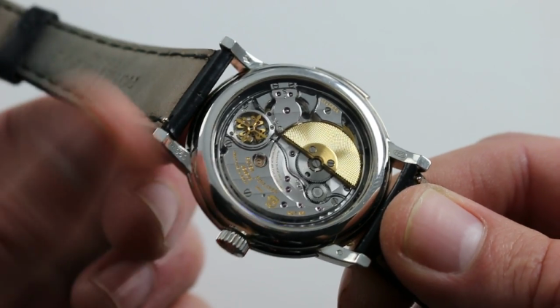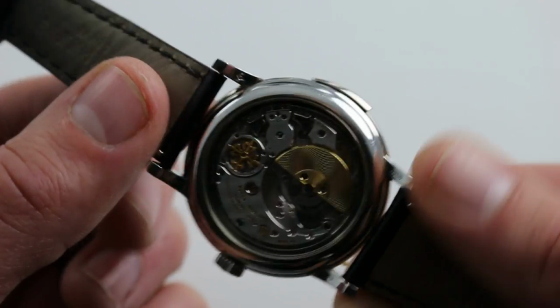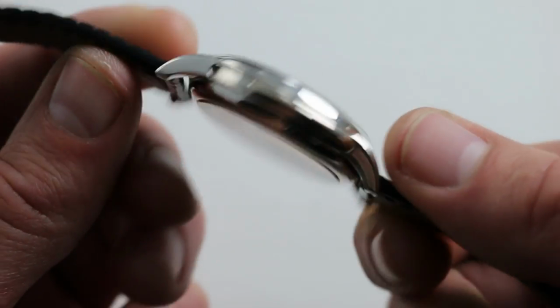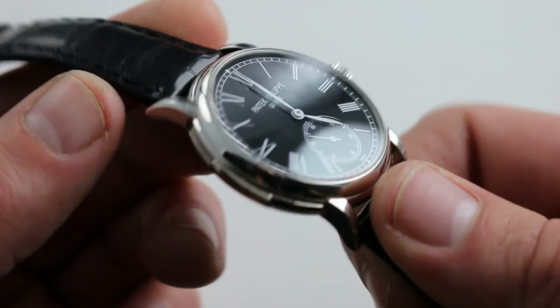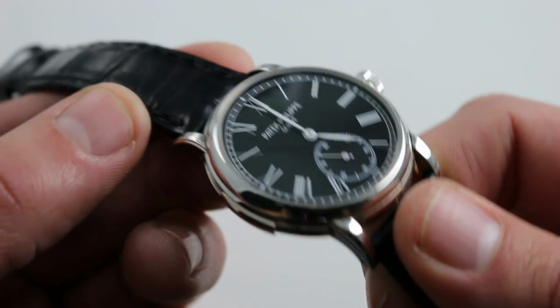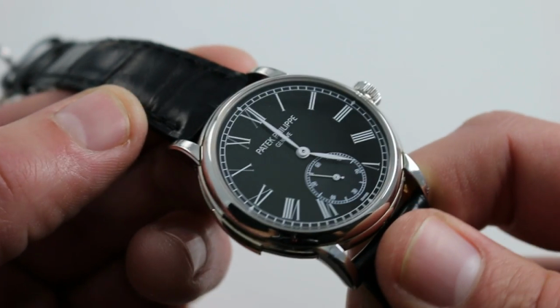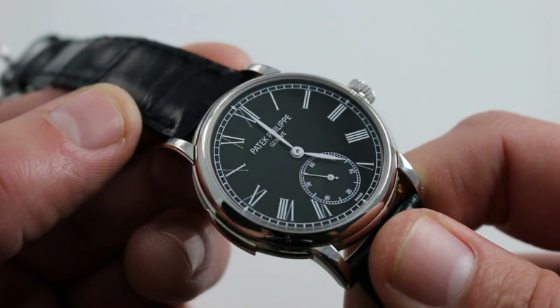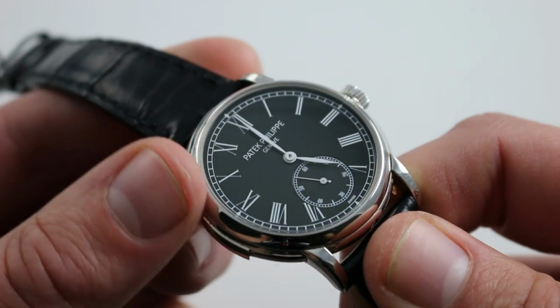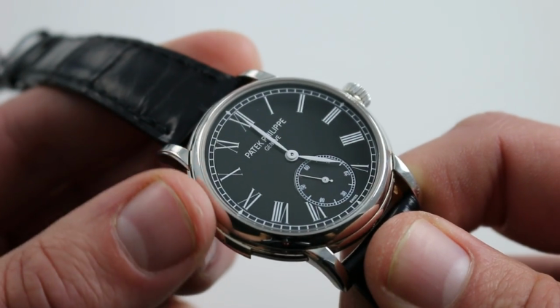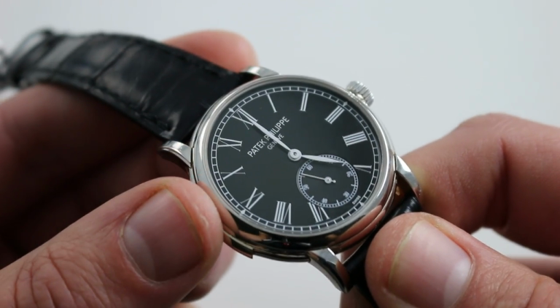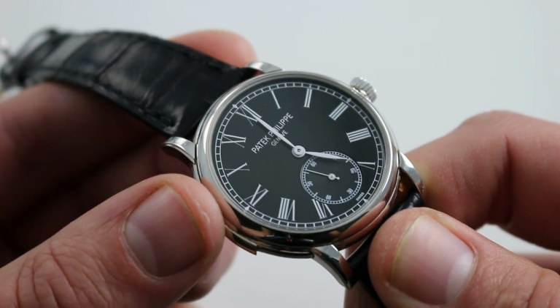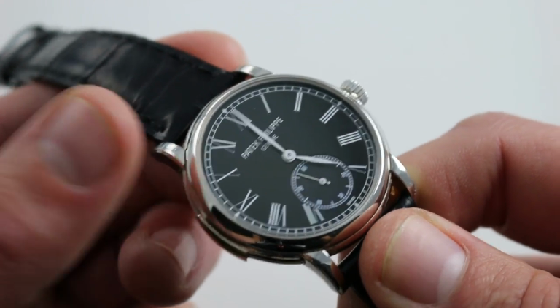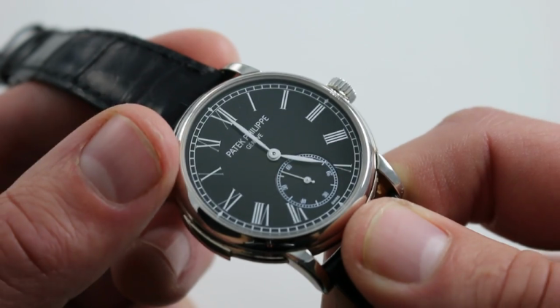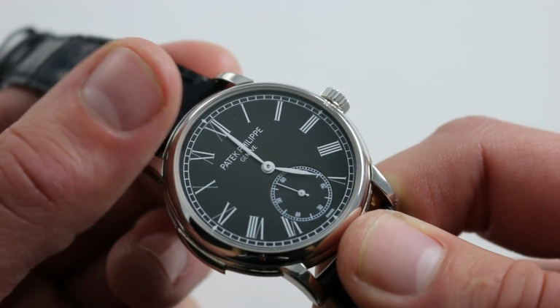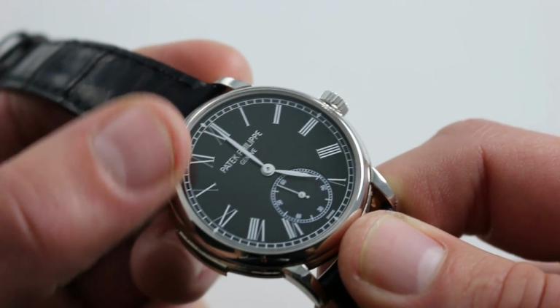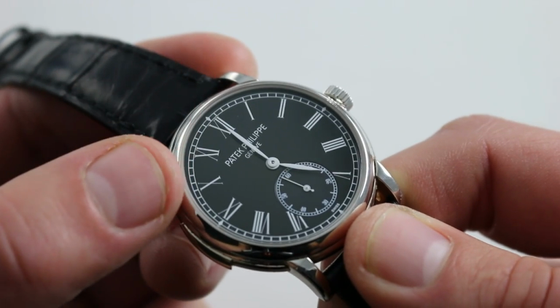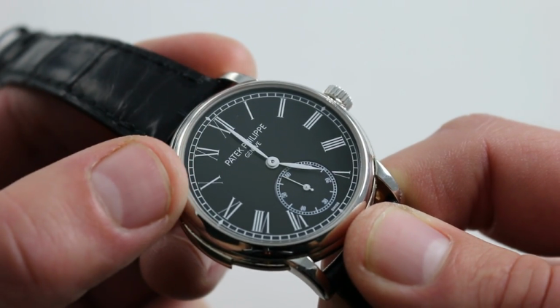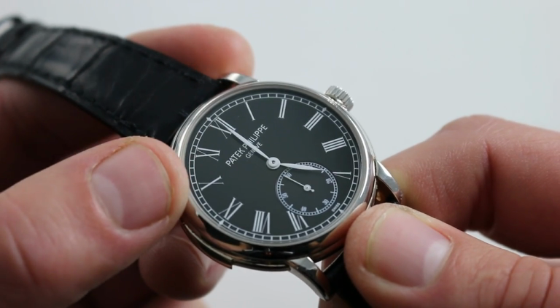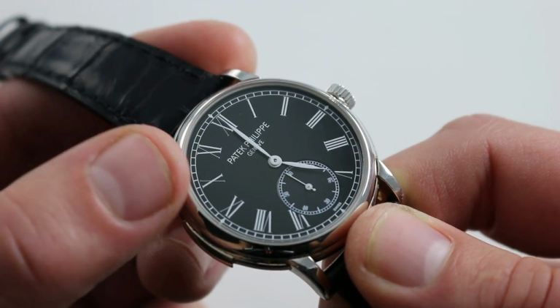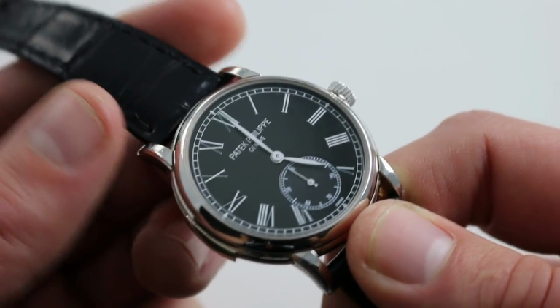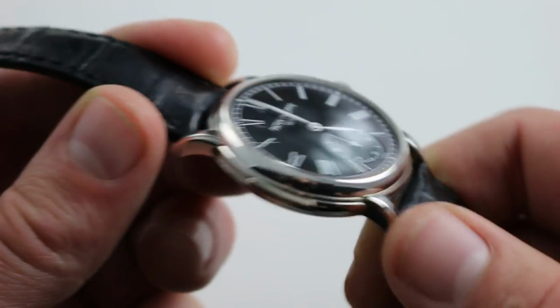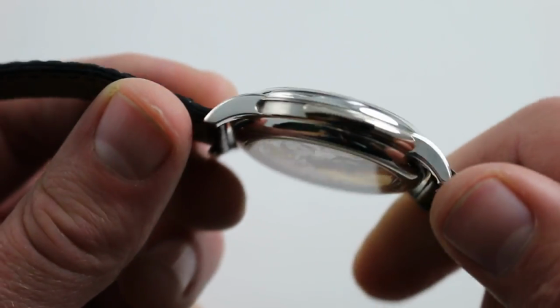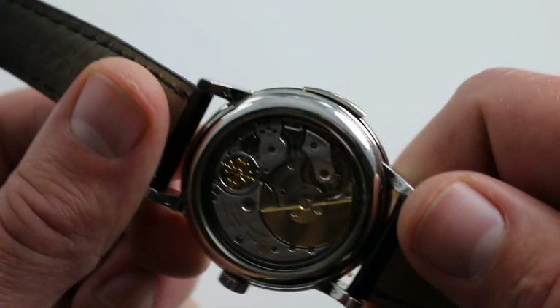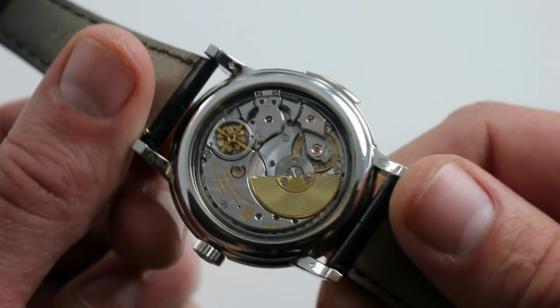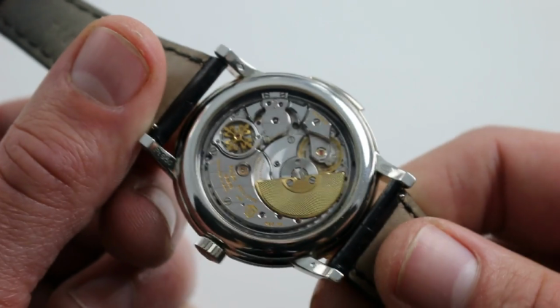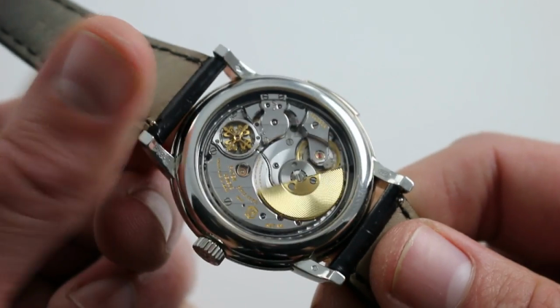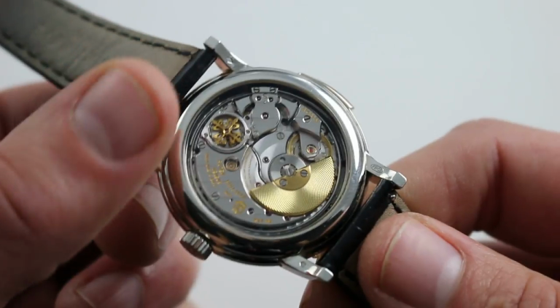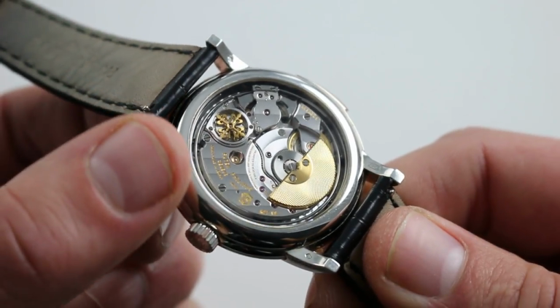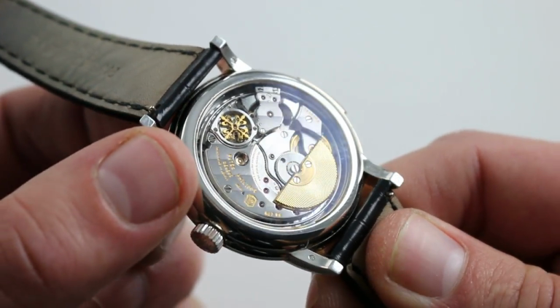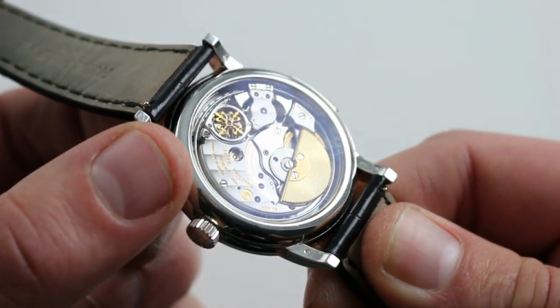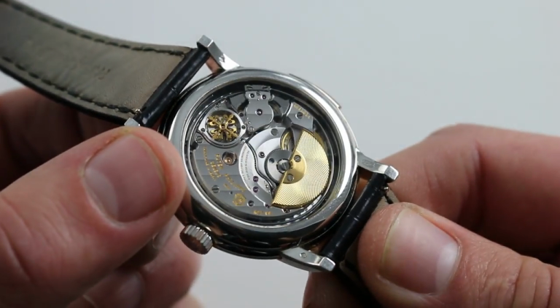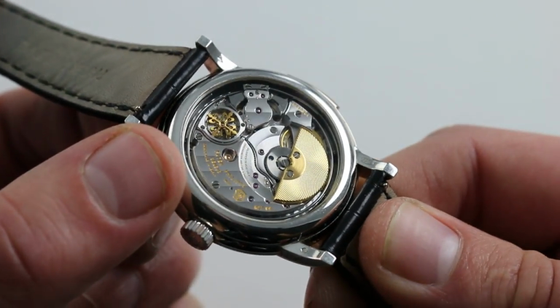Of course, you won't want to forget it because of the beauty of the minute repeater and the pleasure of the case back. But in many ways, even without dial luminescence, you're set day or night, because the repeater has your back — and the repeater is beautifully finished.